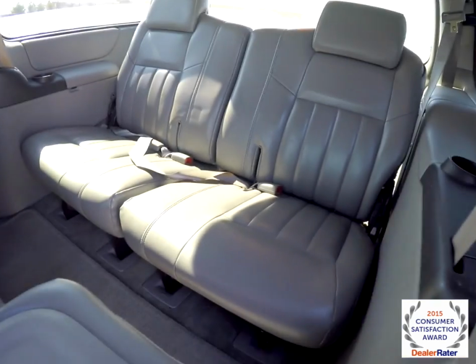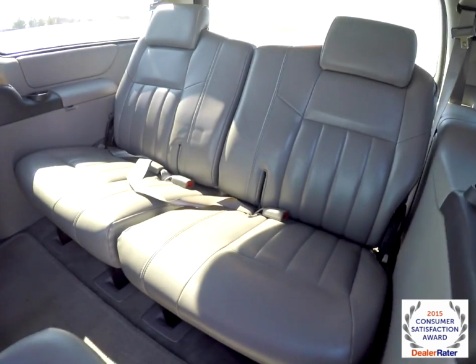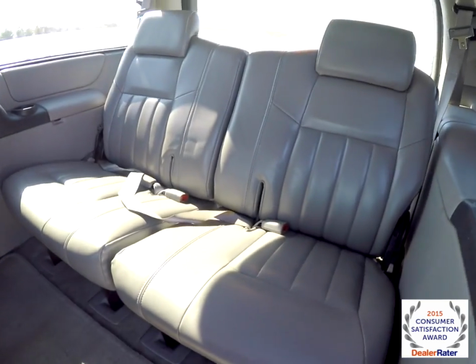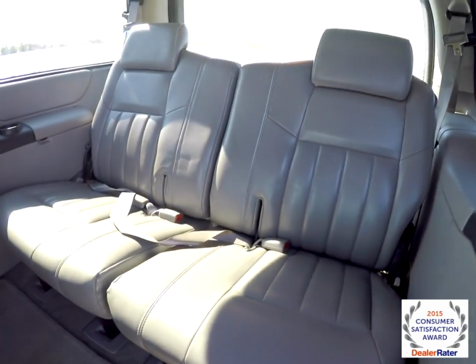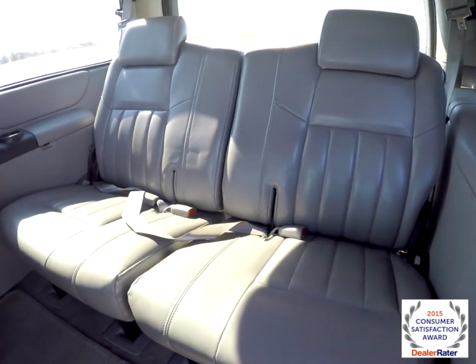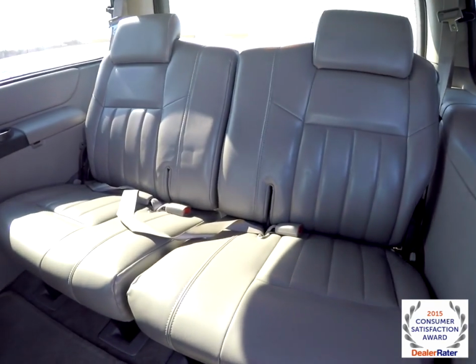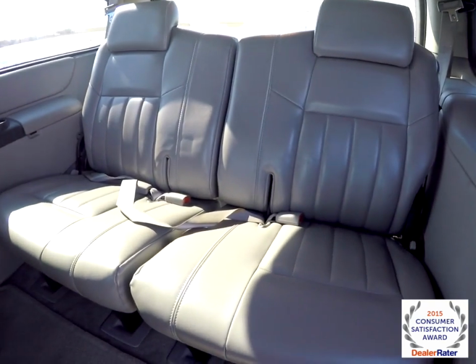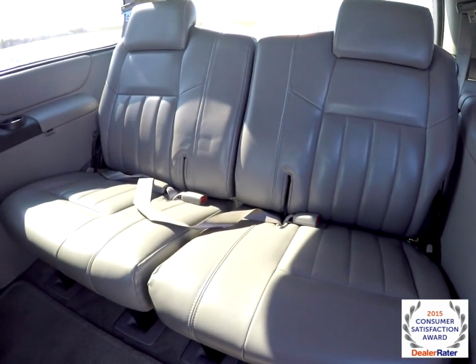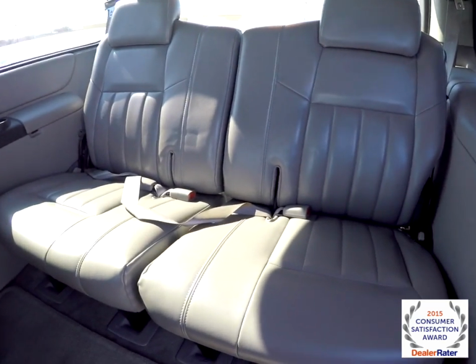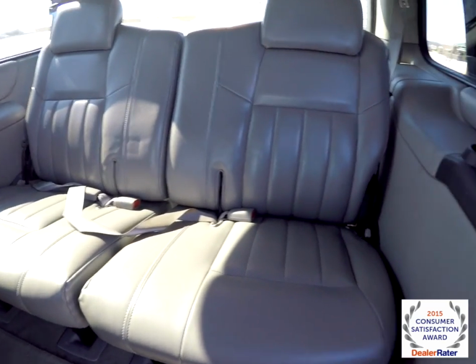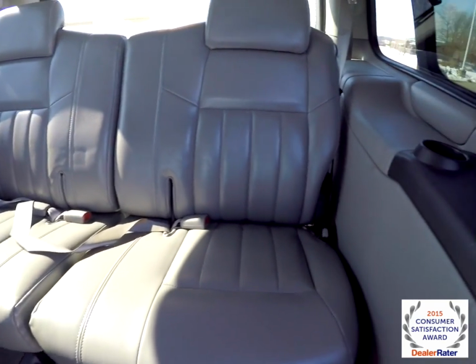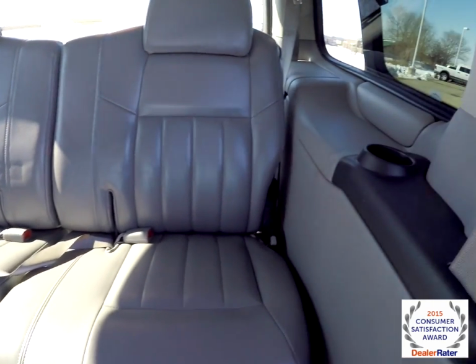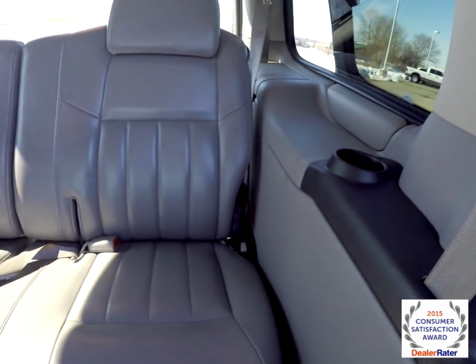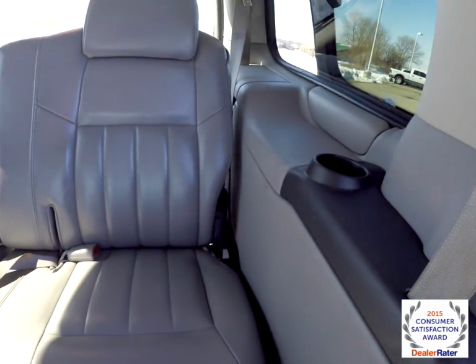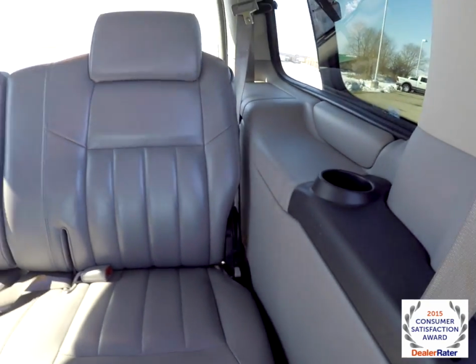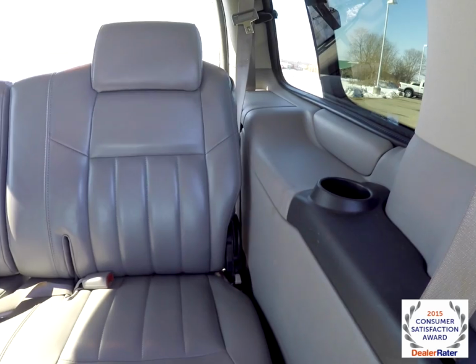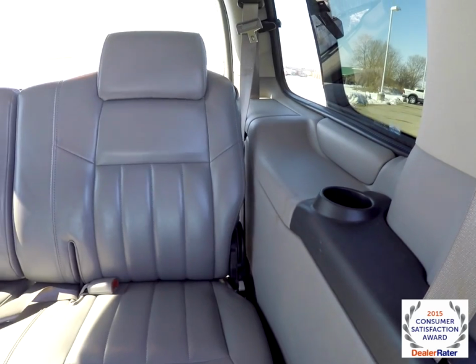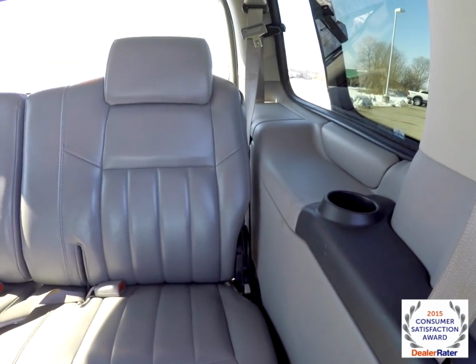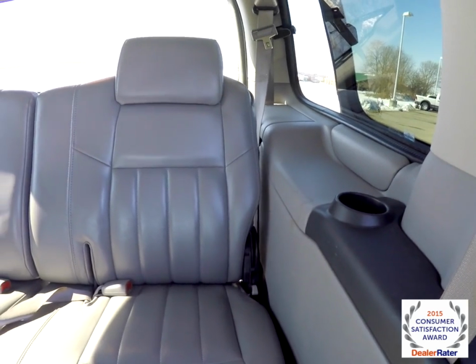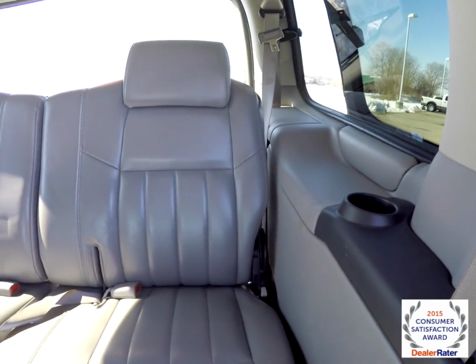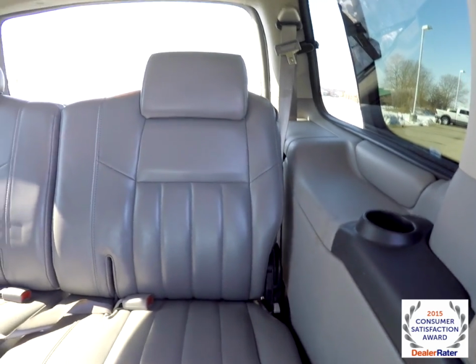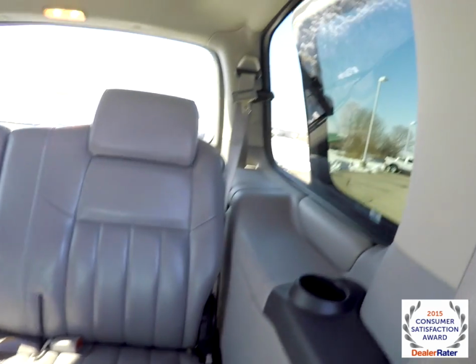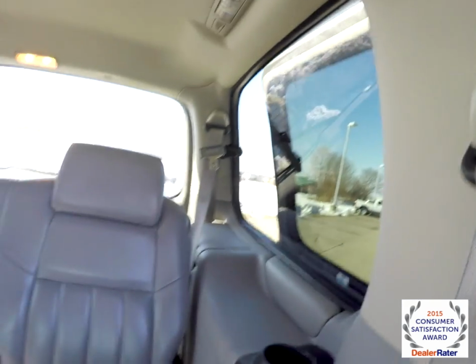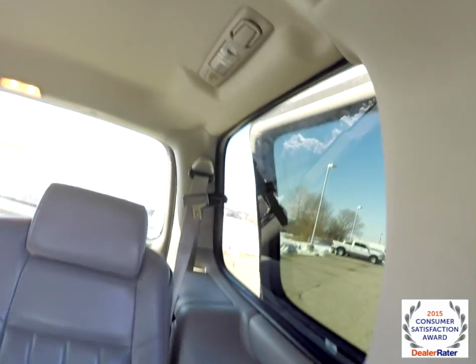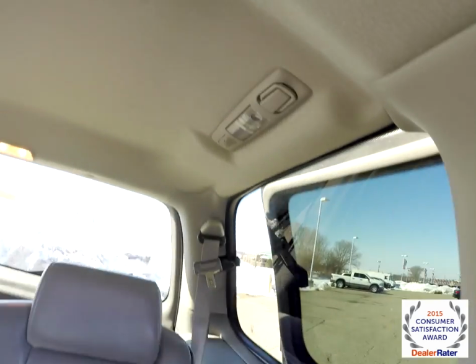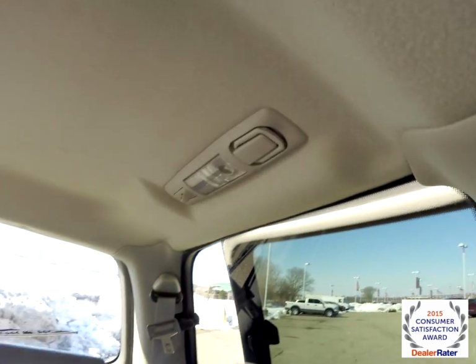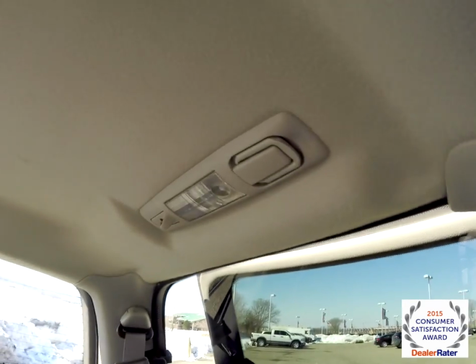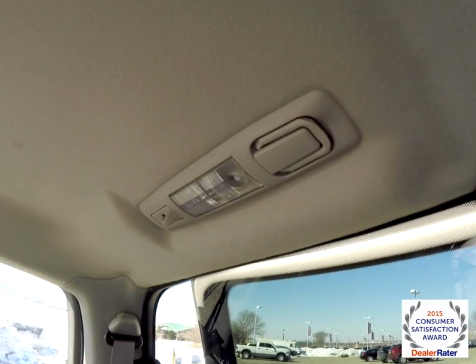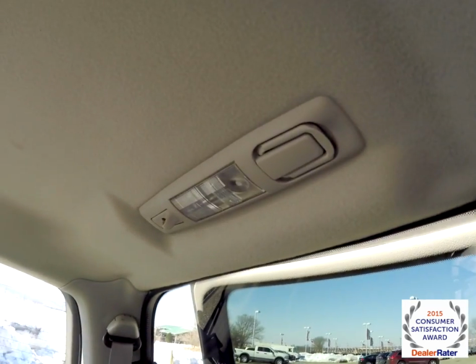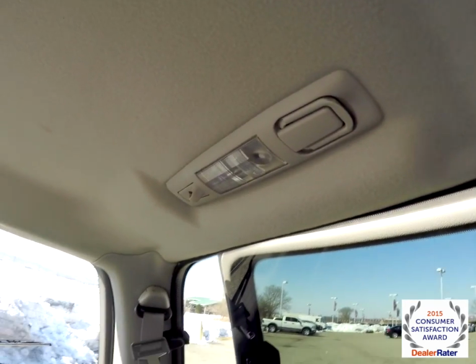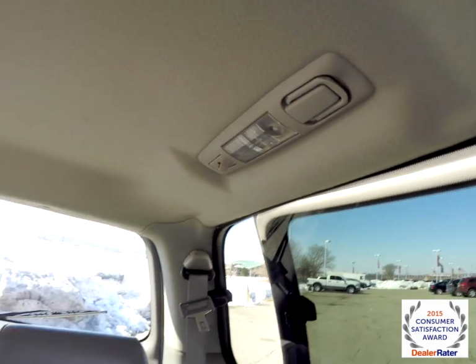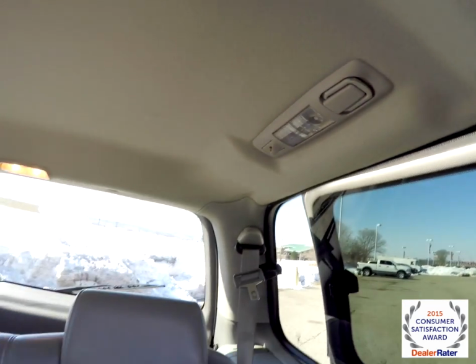Looking at the third row seat — it seats three across. The rear seat passengers also have their own cup holders, and overhead they have their own reading lights as well.